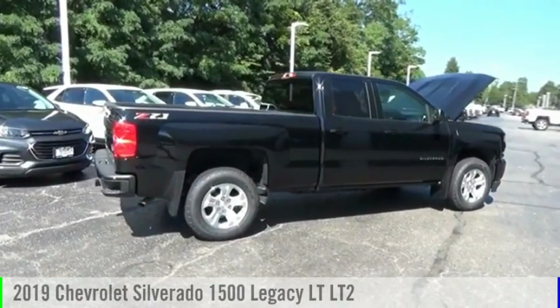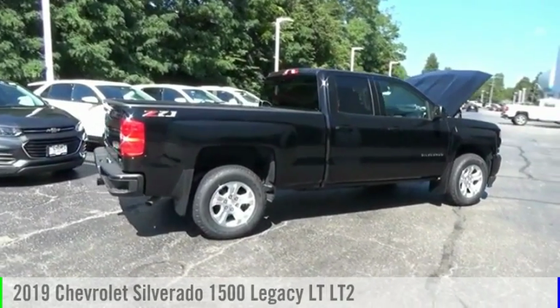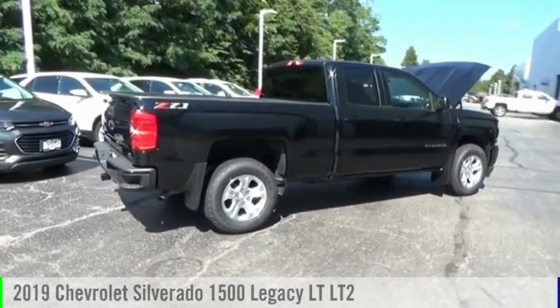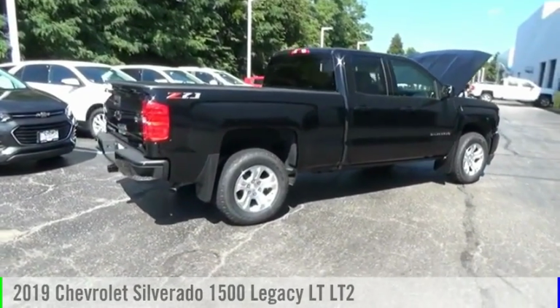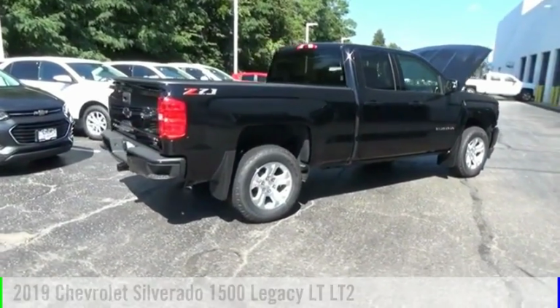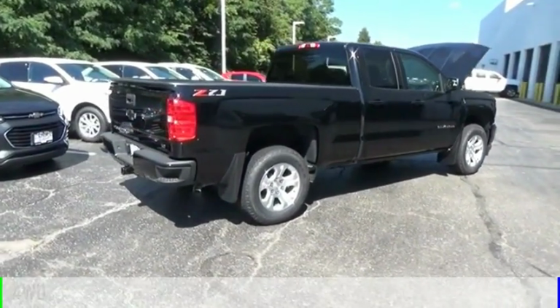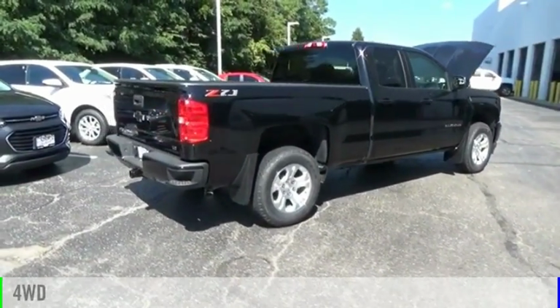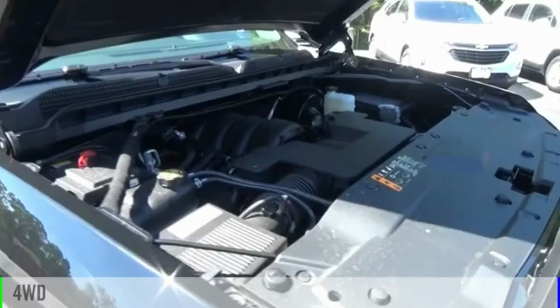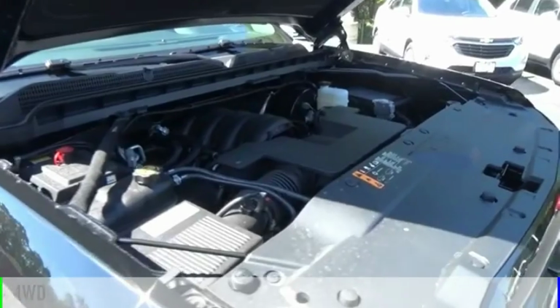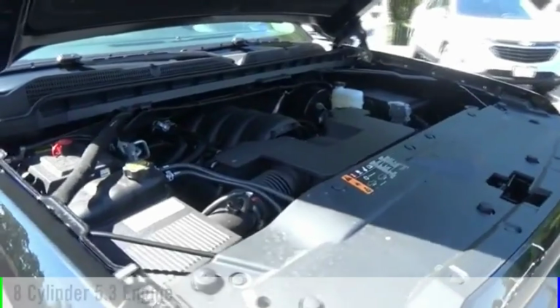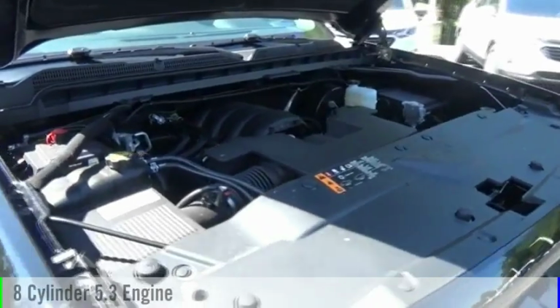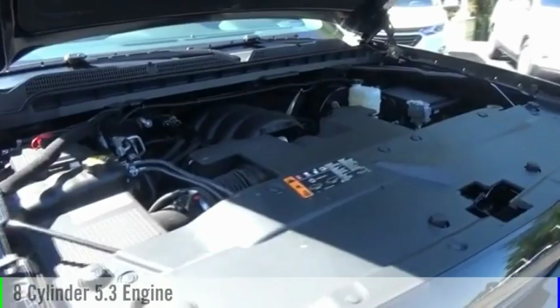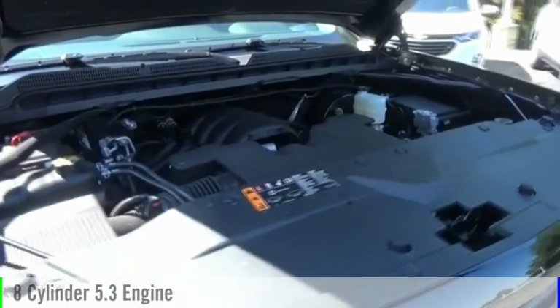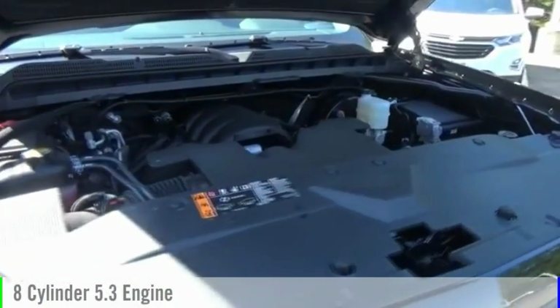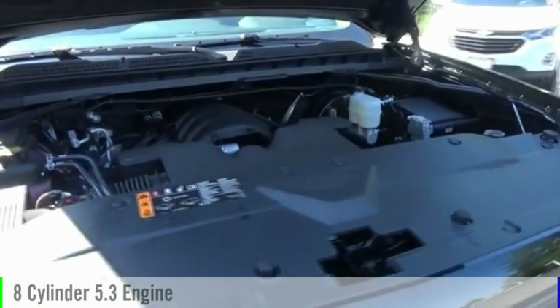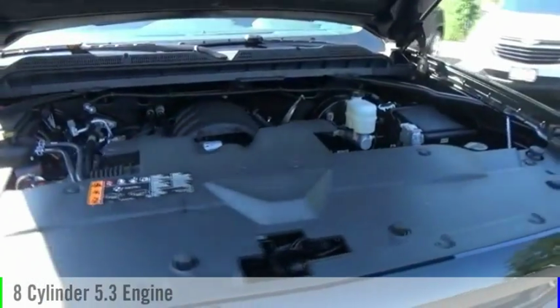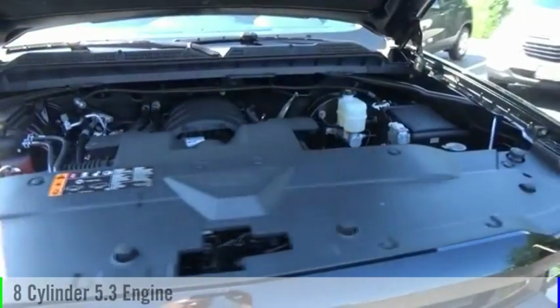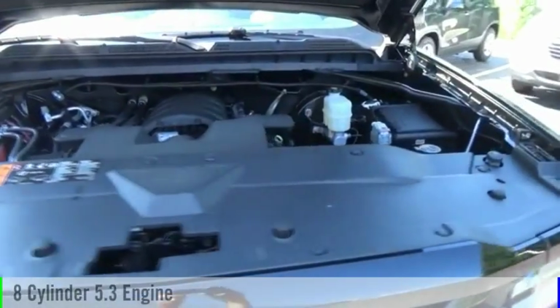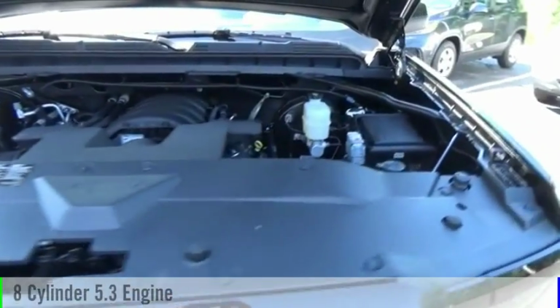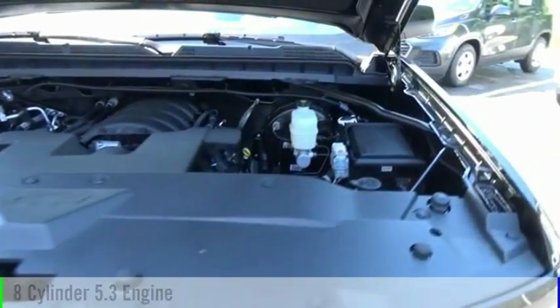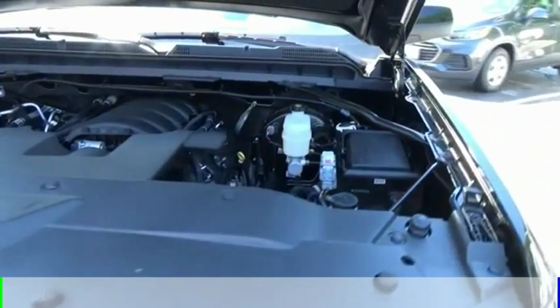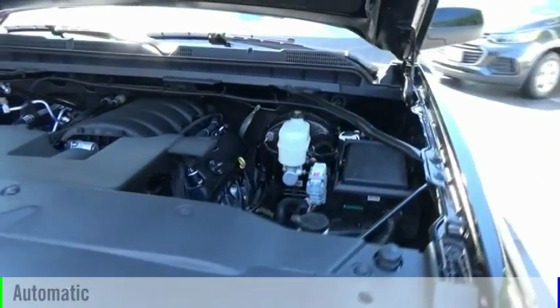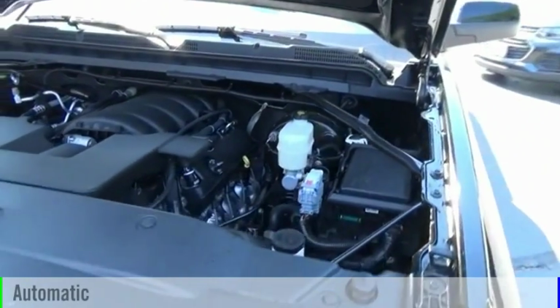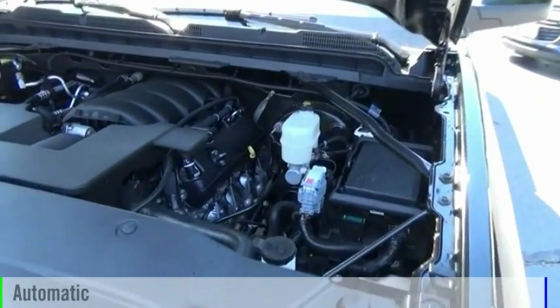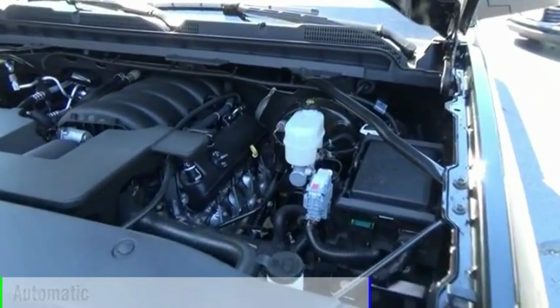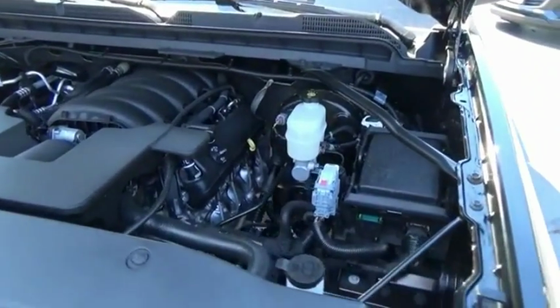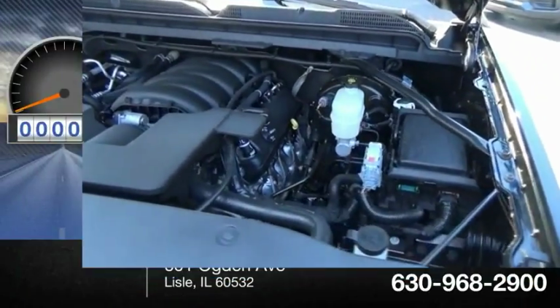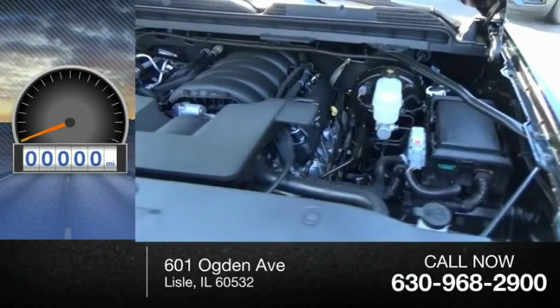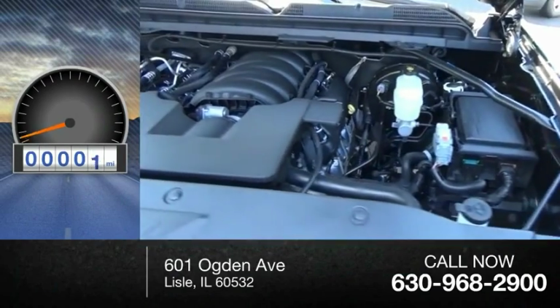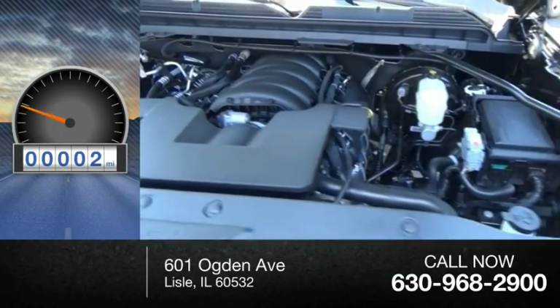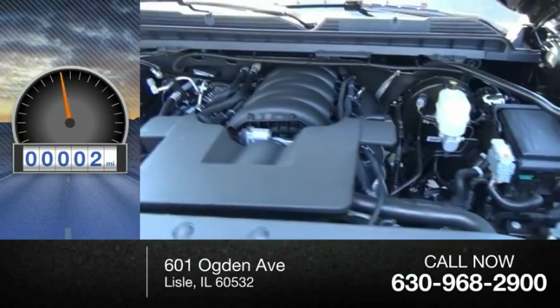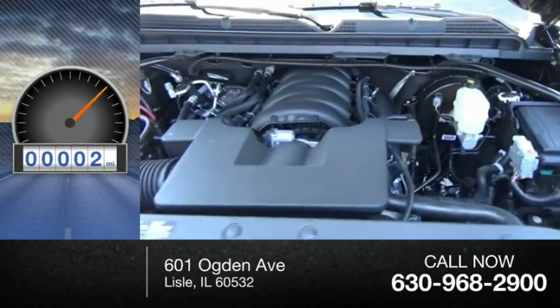This vehicle is powered by a four-wheel drive, eight-cylinder, 5.3-liter engine, and comes with an automatic transmission. This vehicle has less than 100 miles.